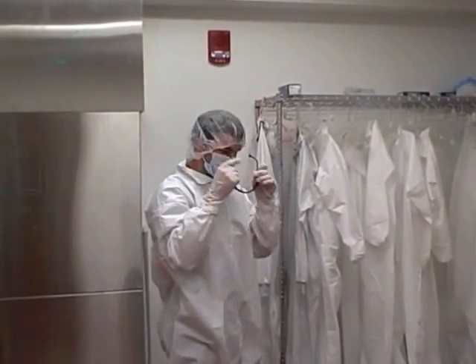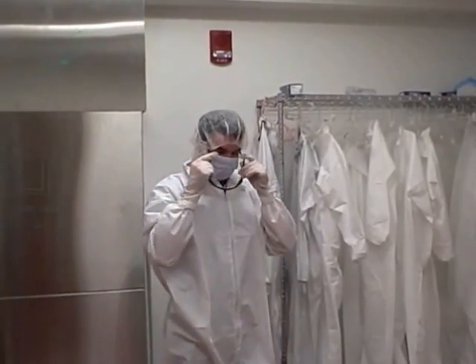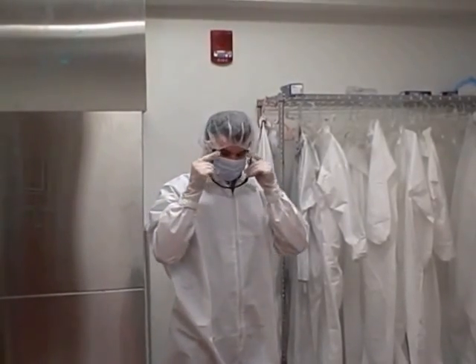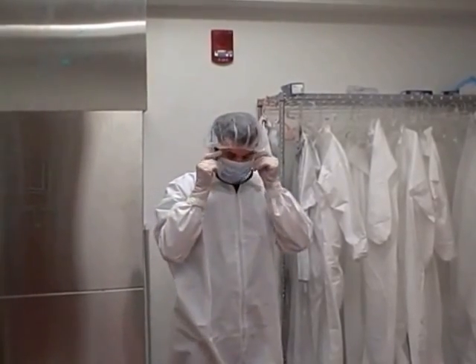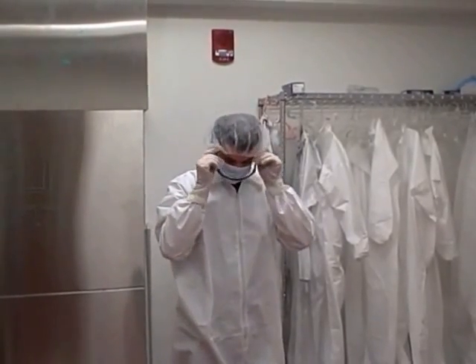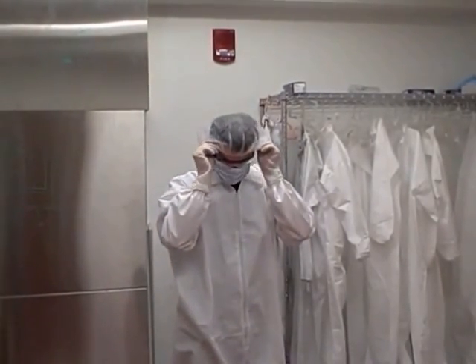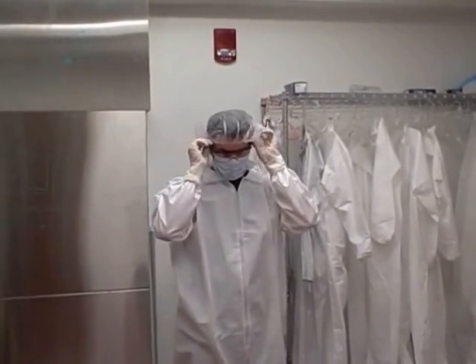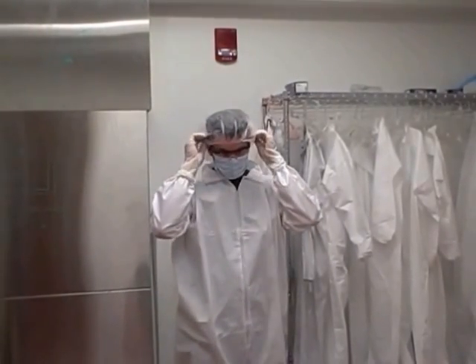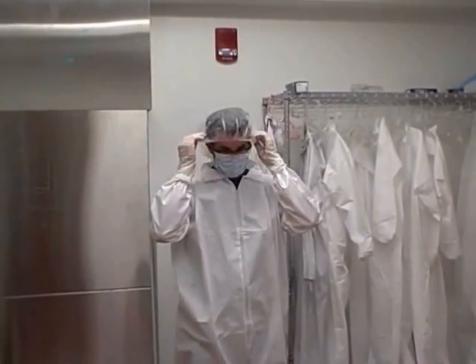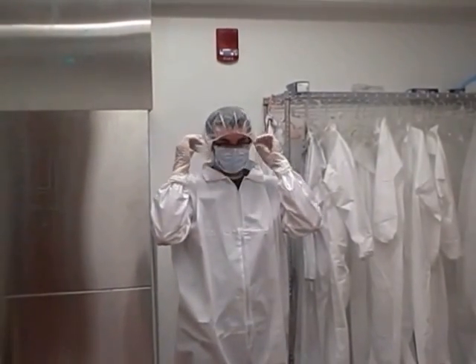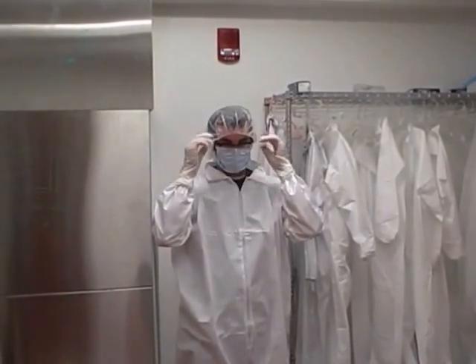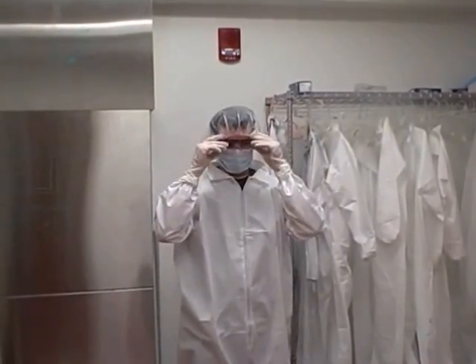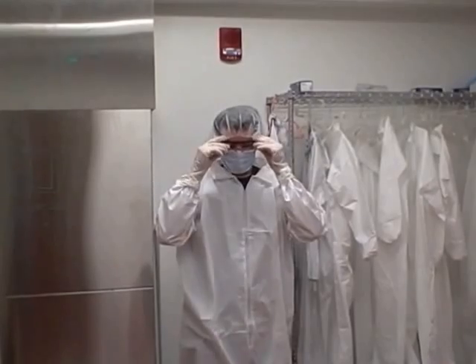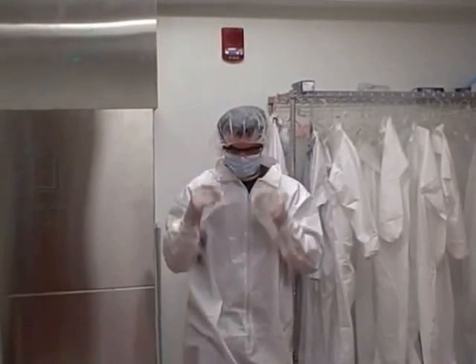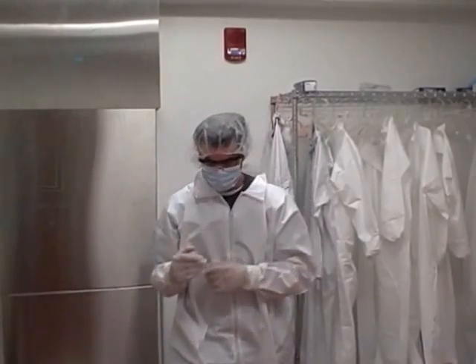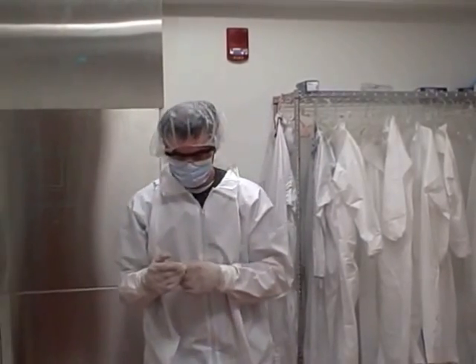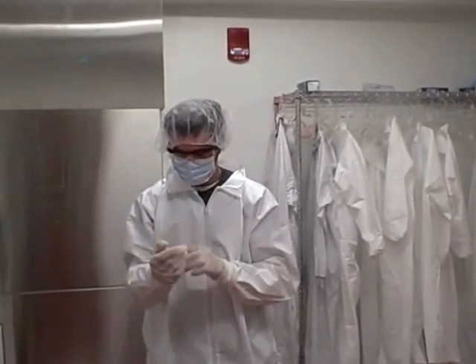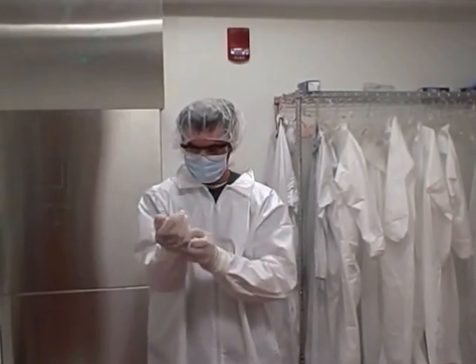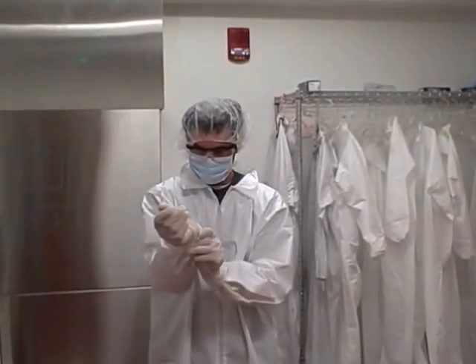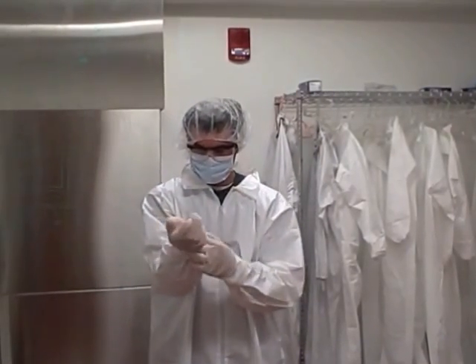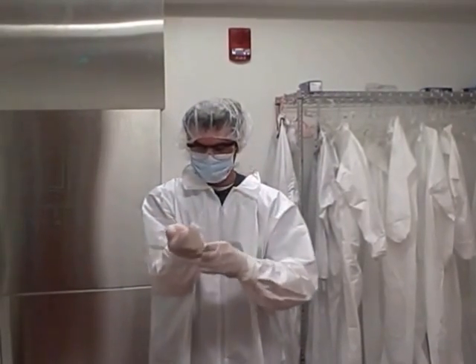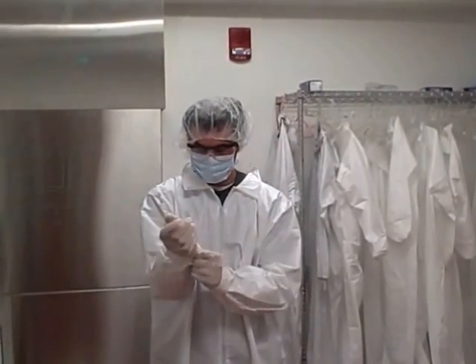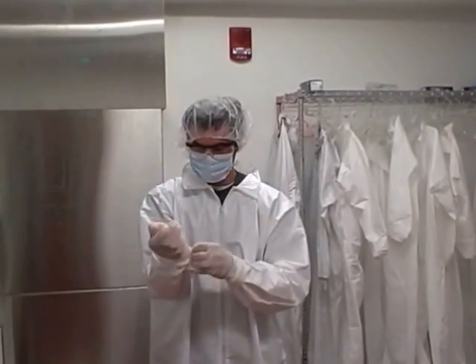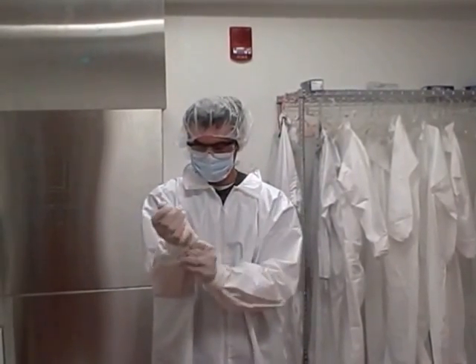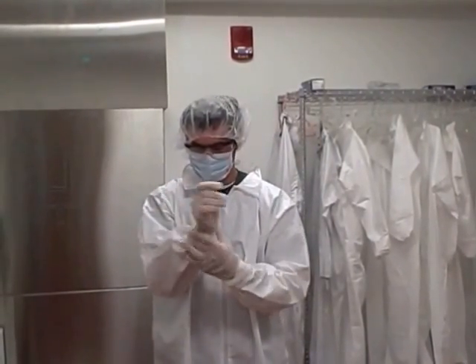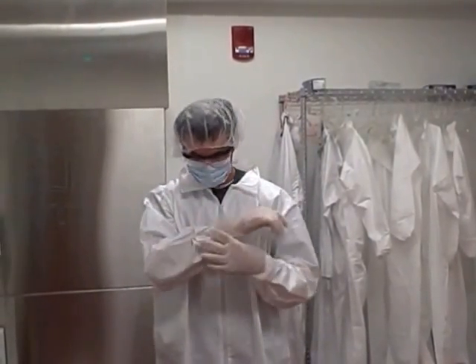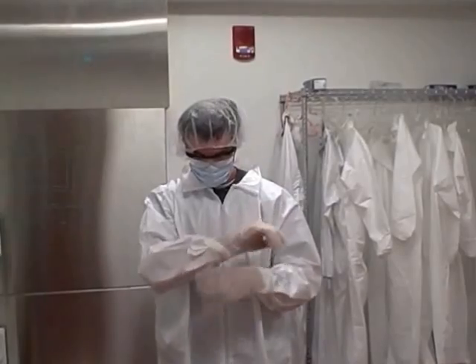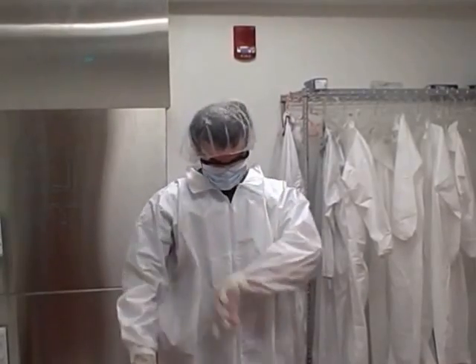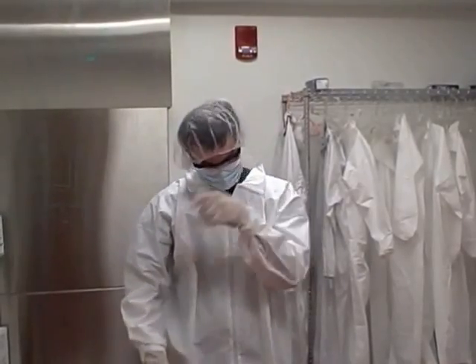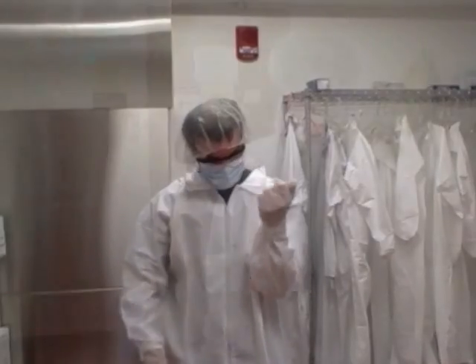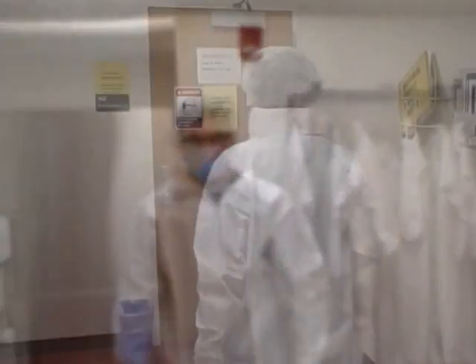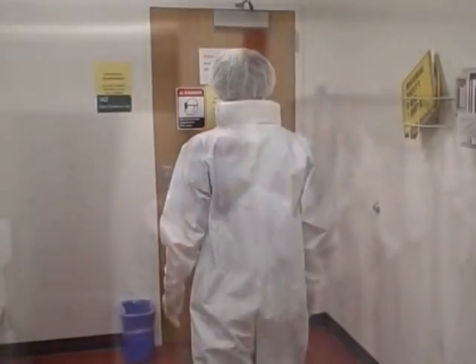Put on eye protection. Double check your gloves and make sure the sleeves are tucked in. You are now ready to walk into the clean room.